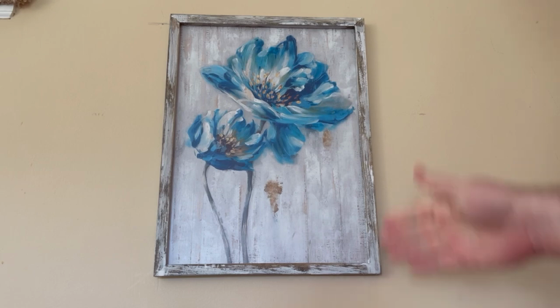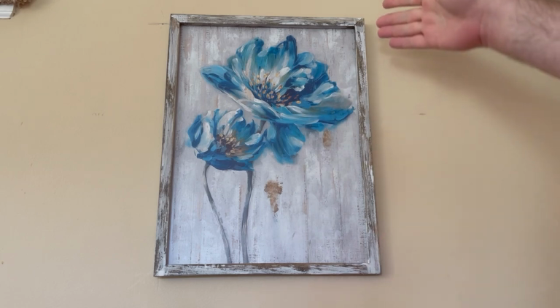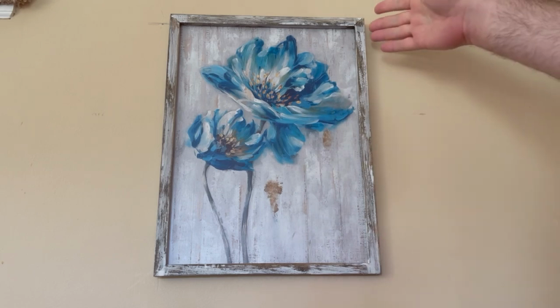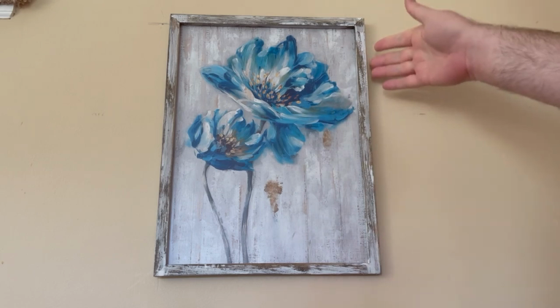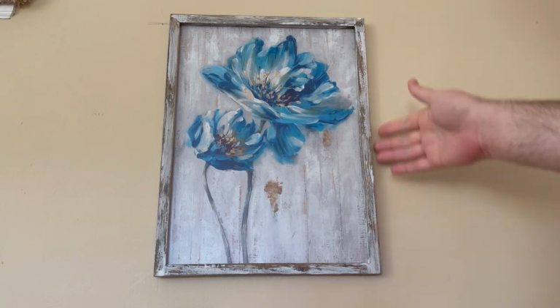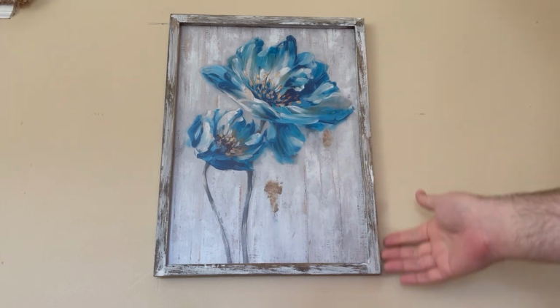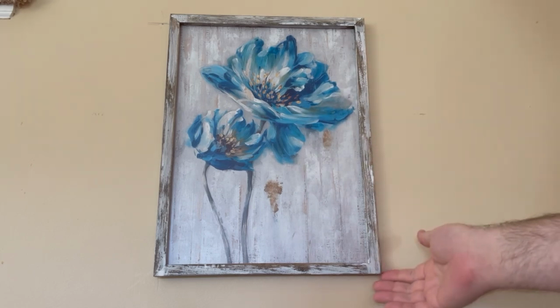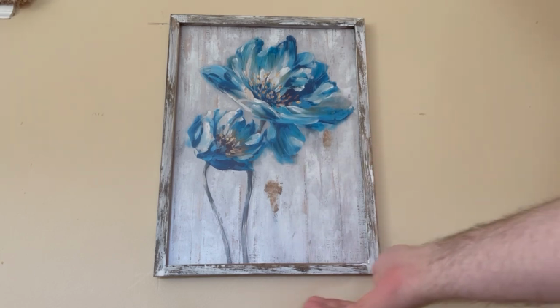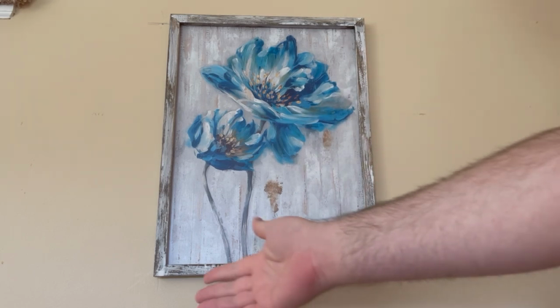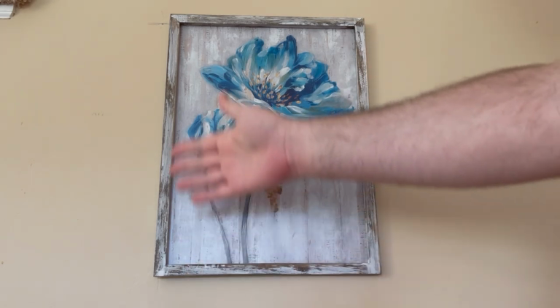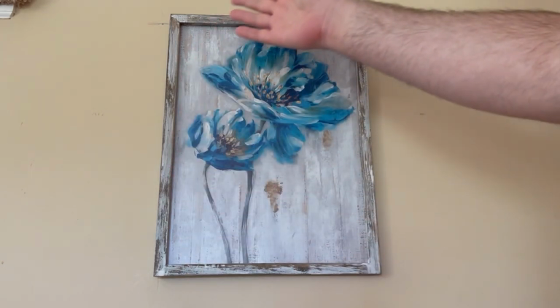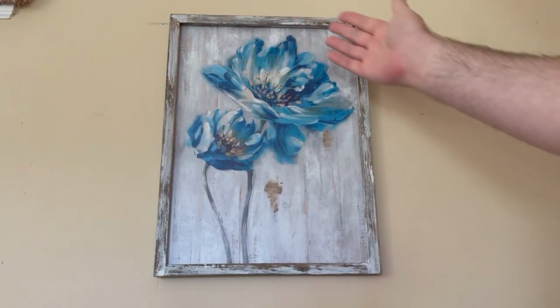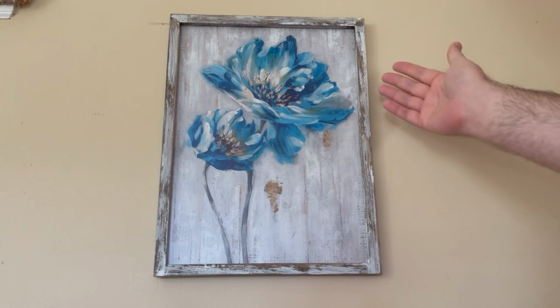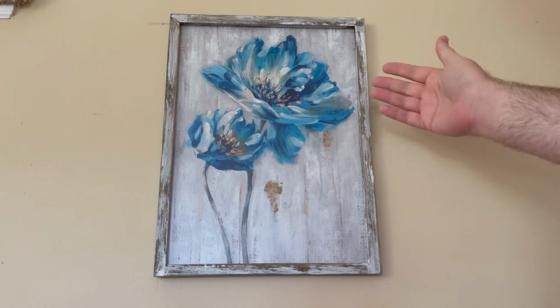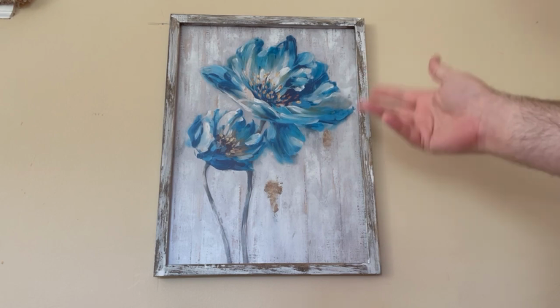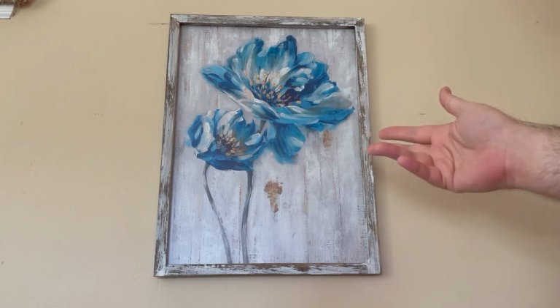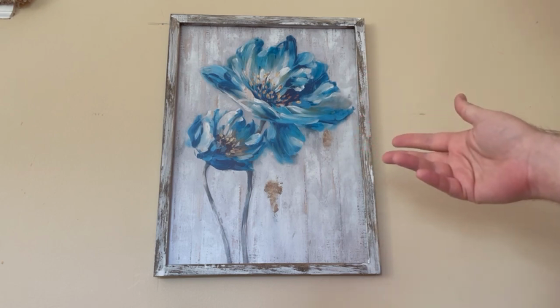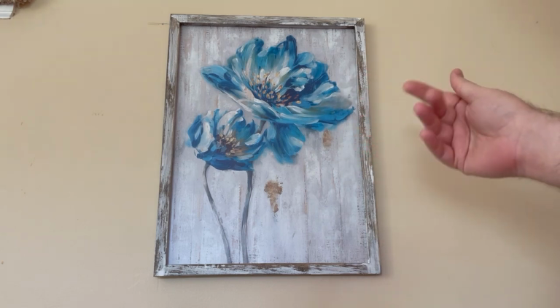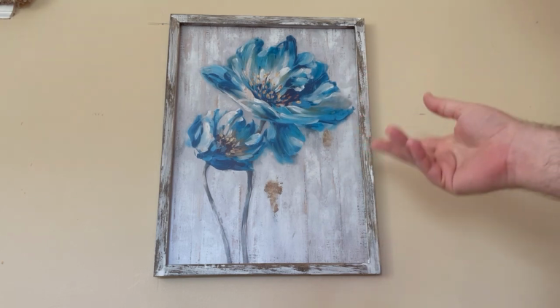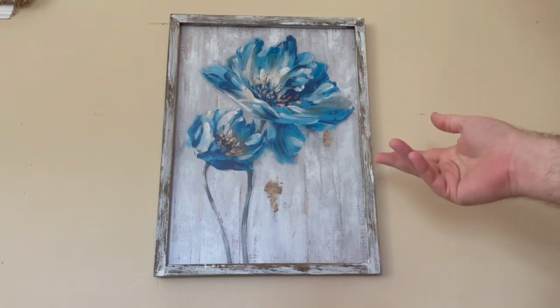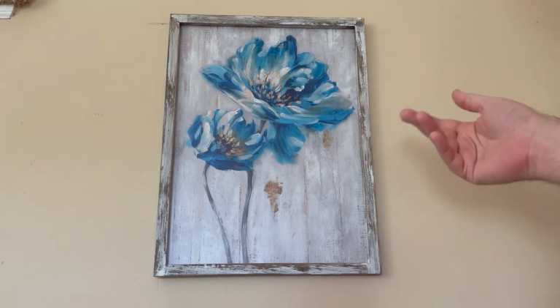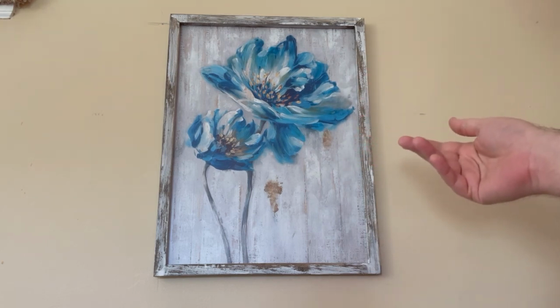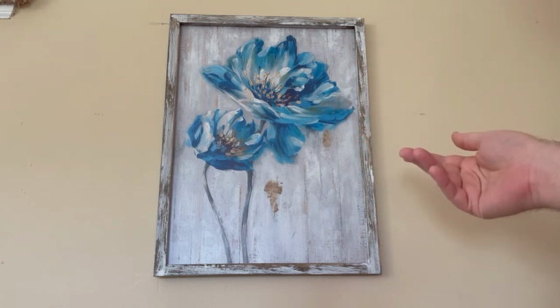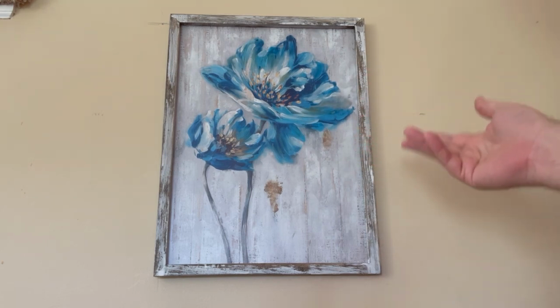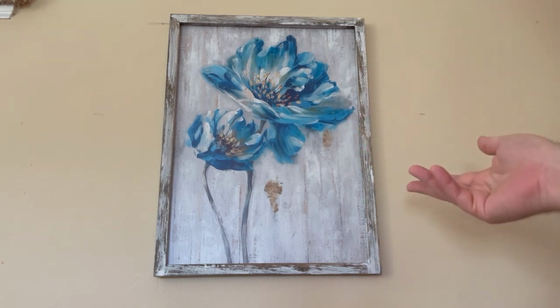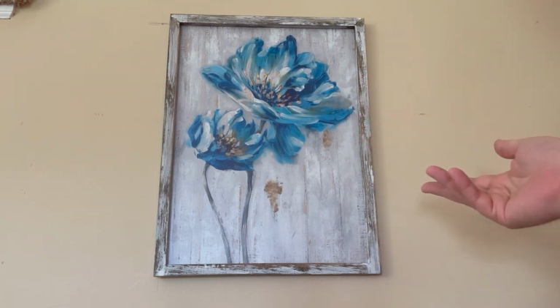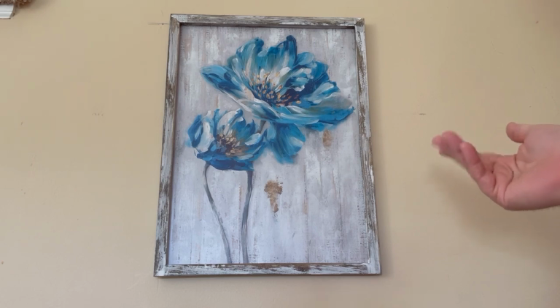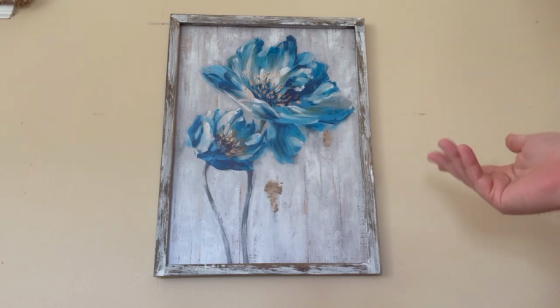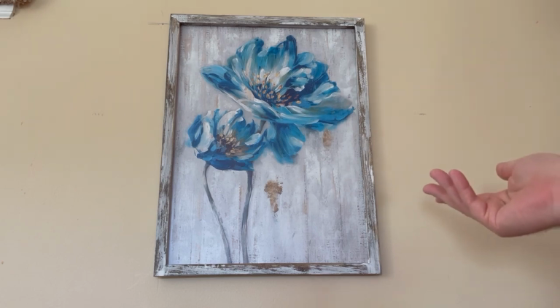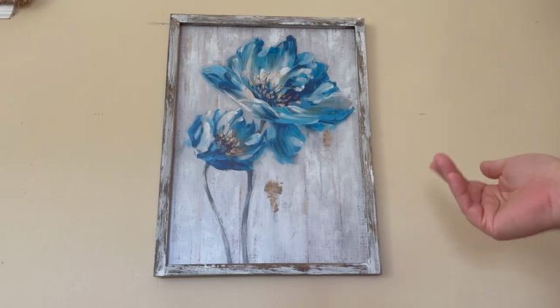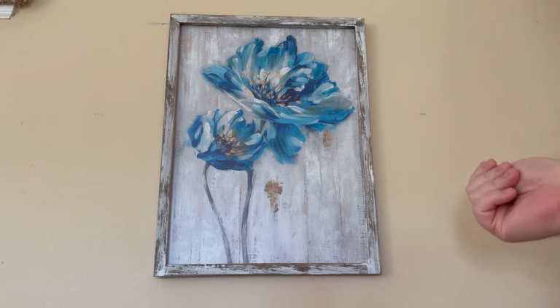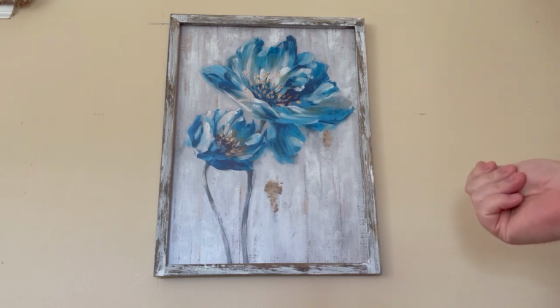It comes with a nice rustic wood side, which I really like. It comes in two sizes: 12 inches by 16 inches, which is what we have here, or pretty much double for the larger one.